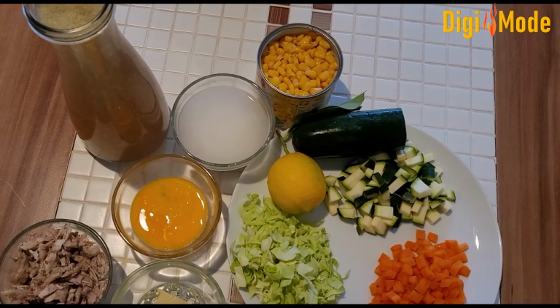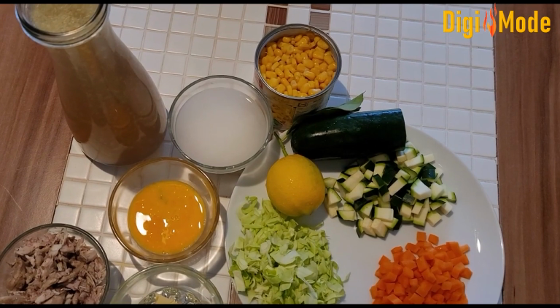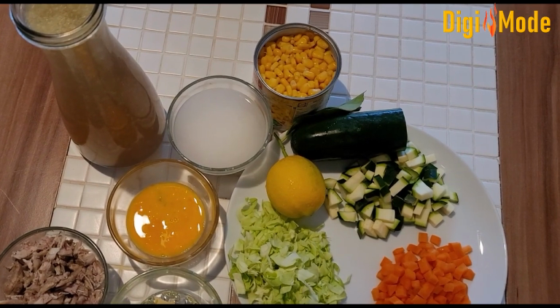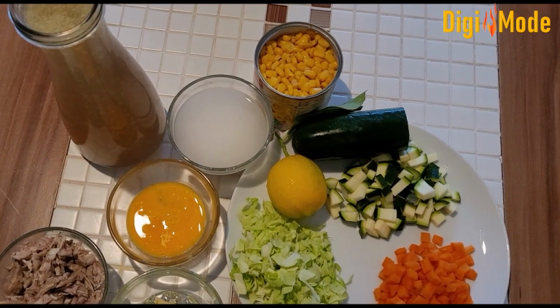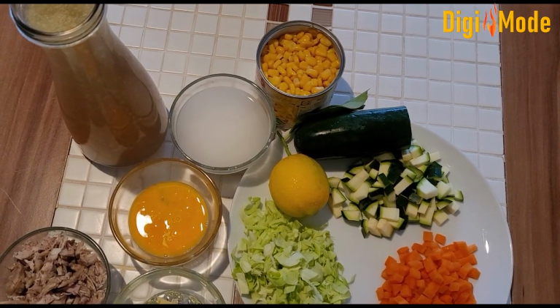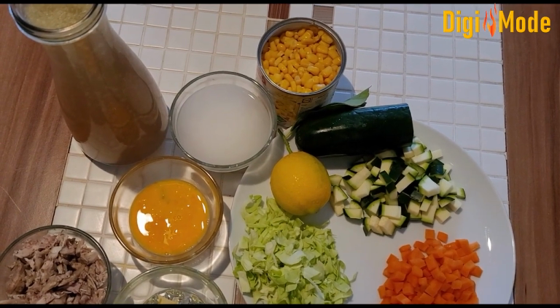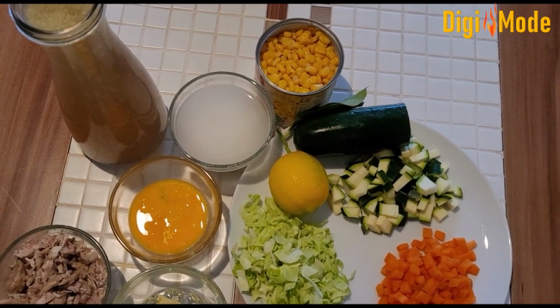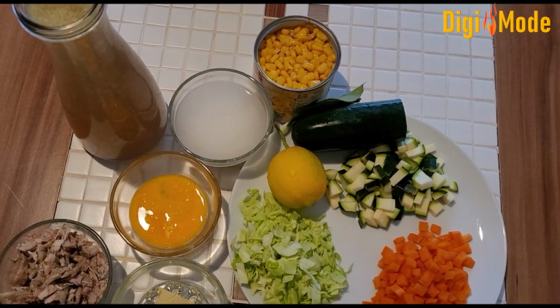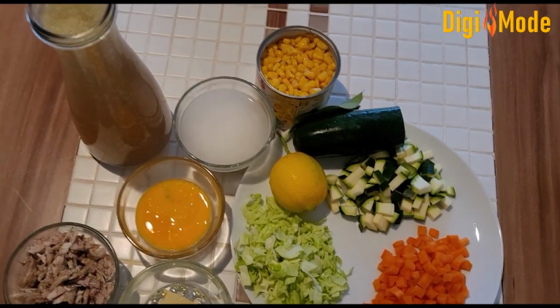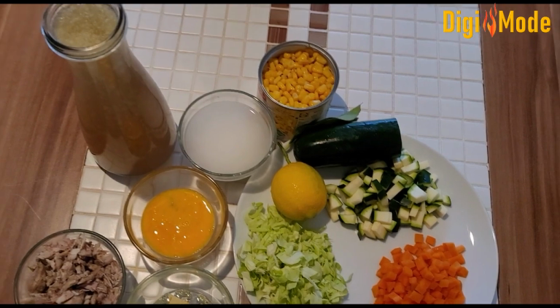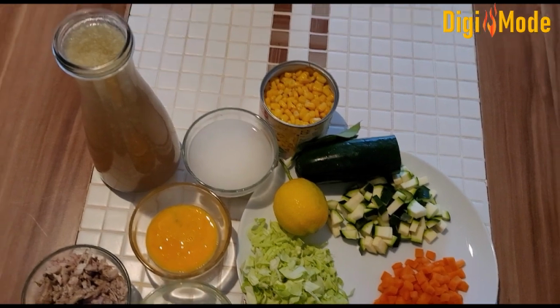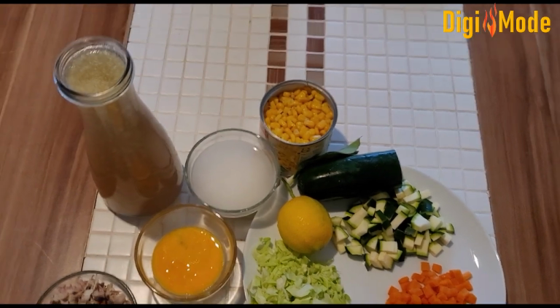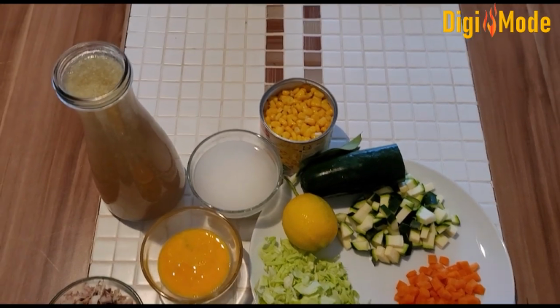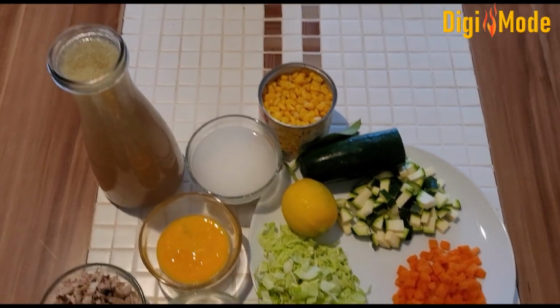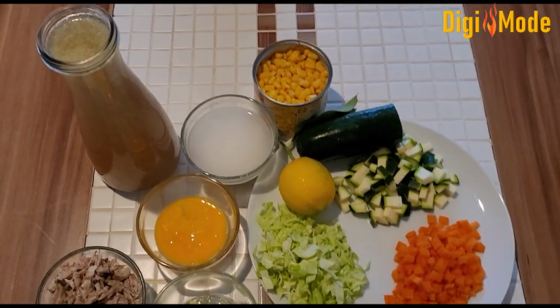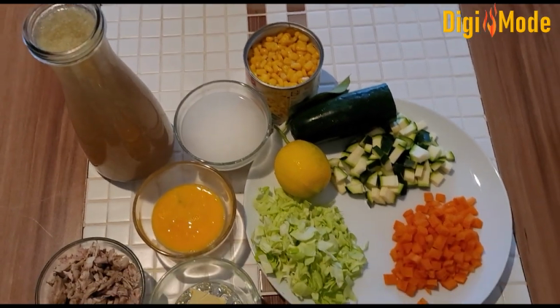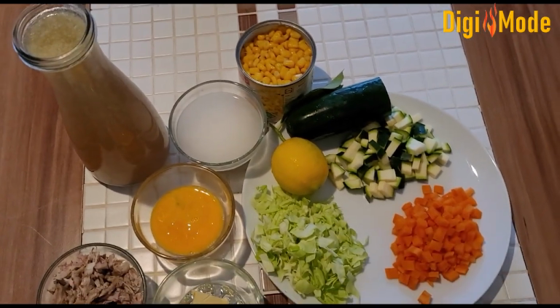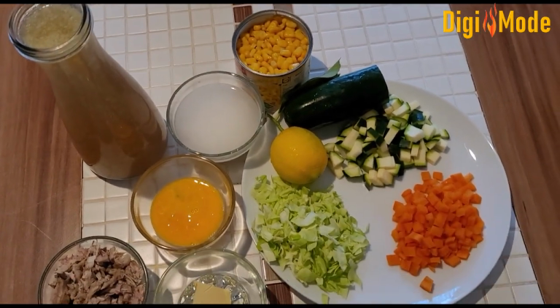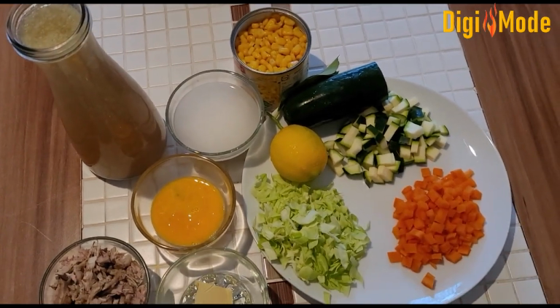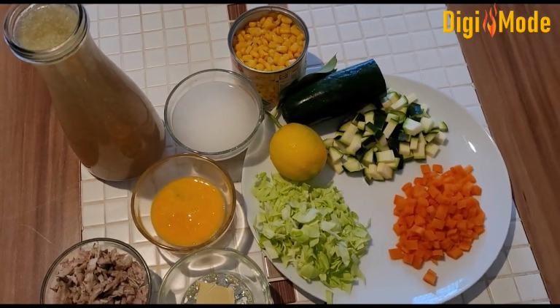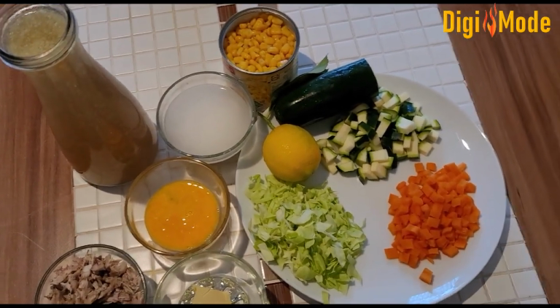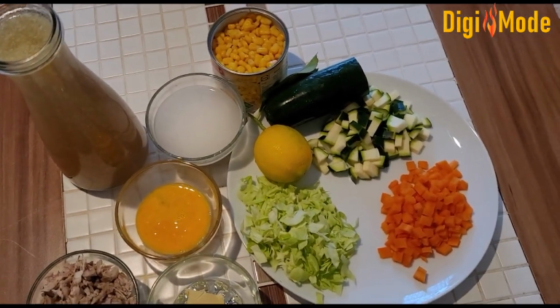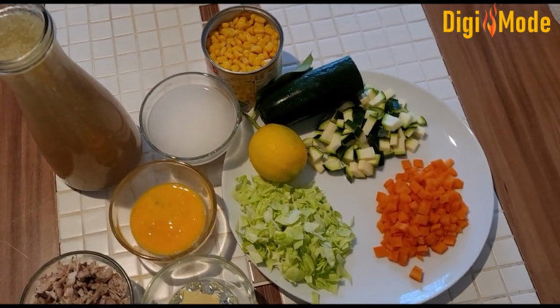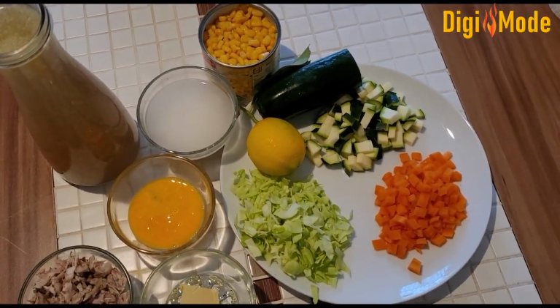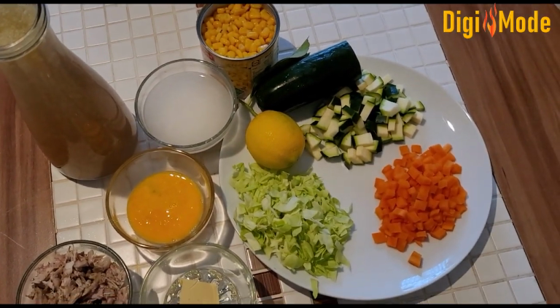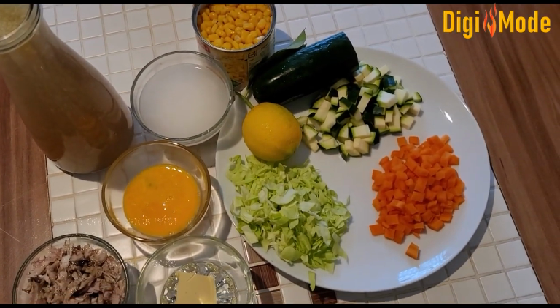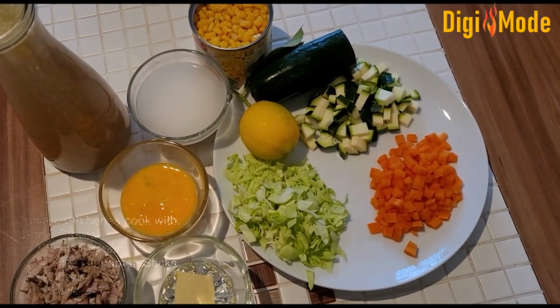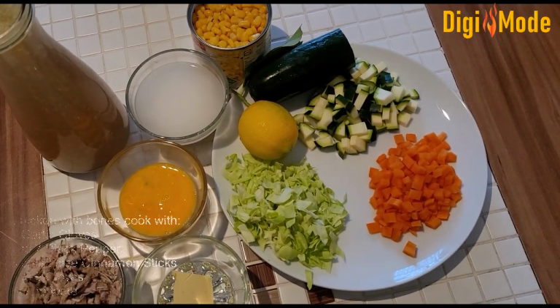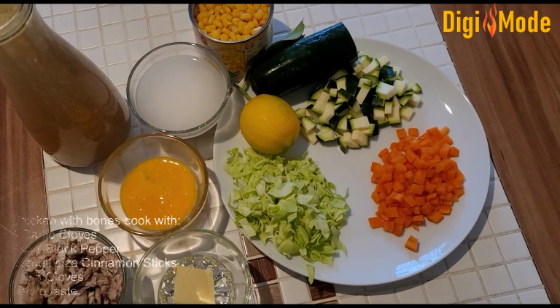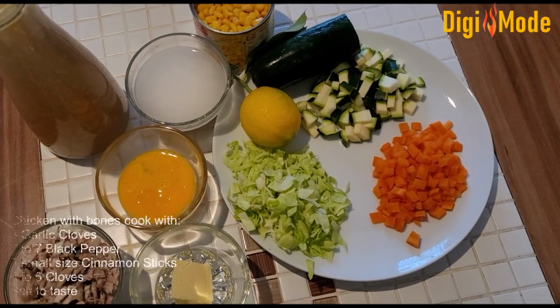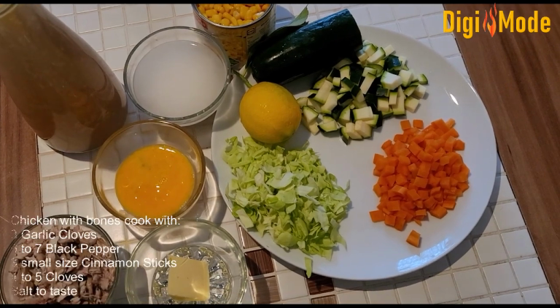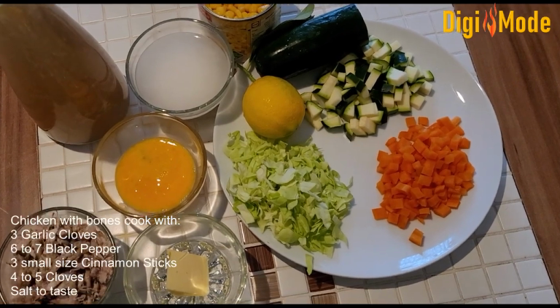Assalamualaikum Wr Wb. Now I am going to make chicken vegetable soup. First of all, I am going to prepare chicken with bones.